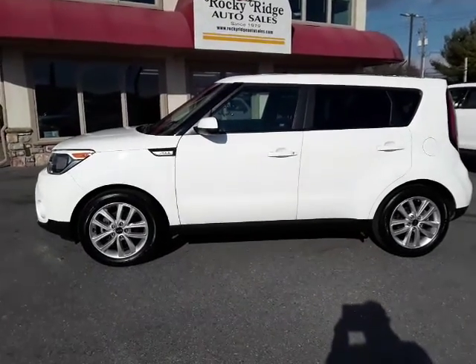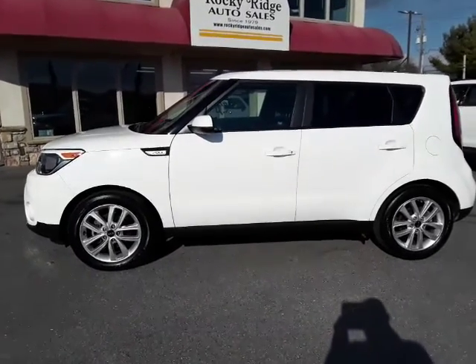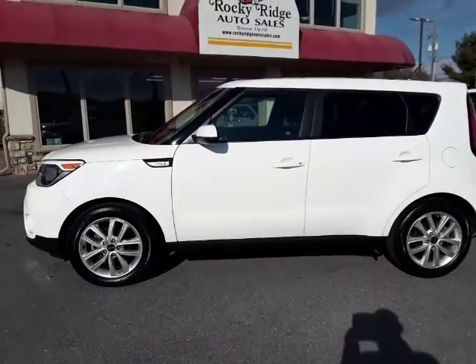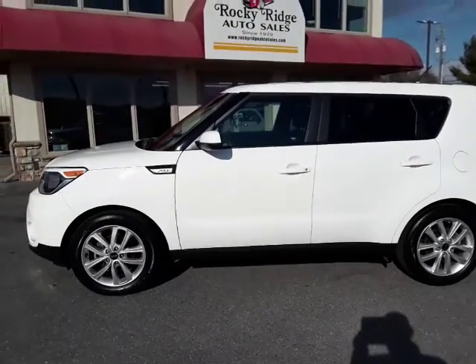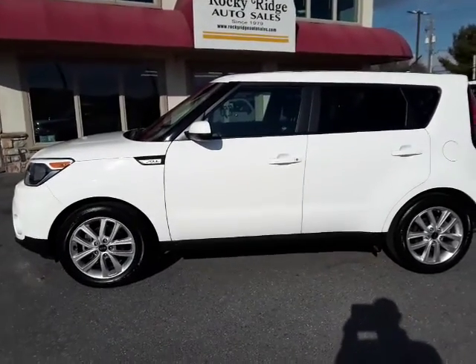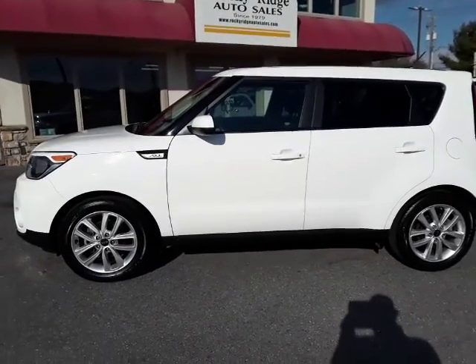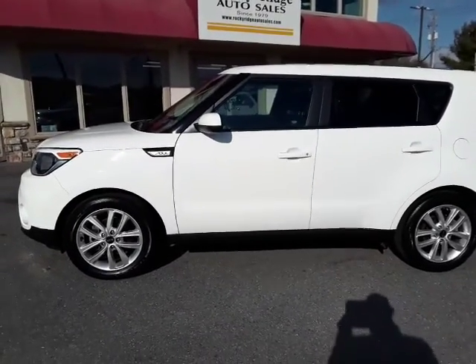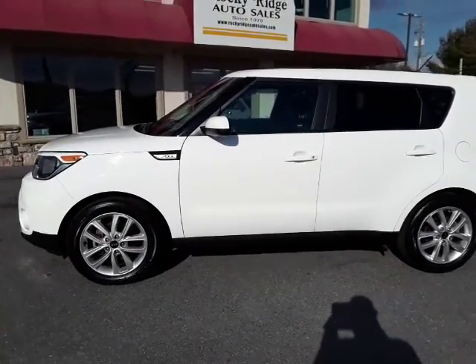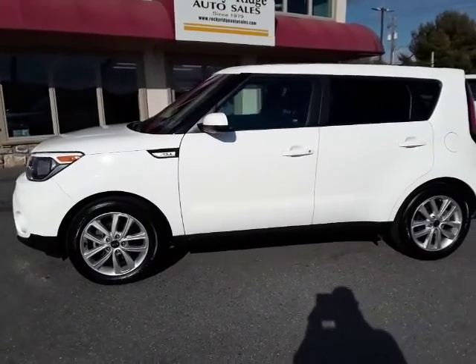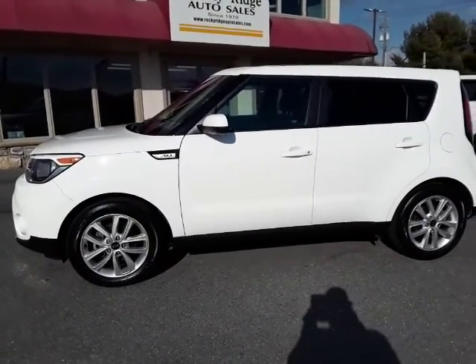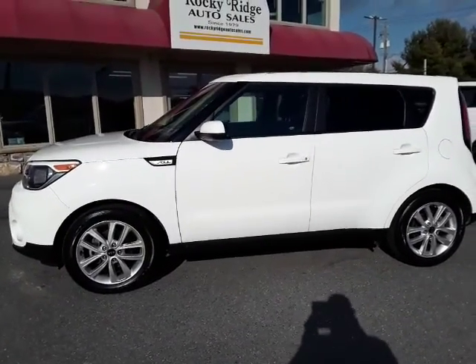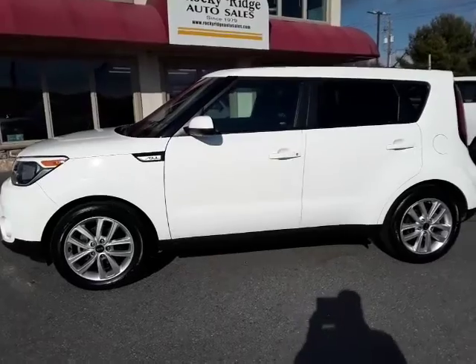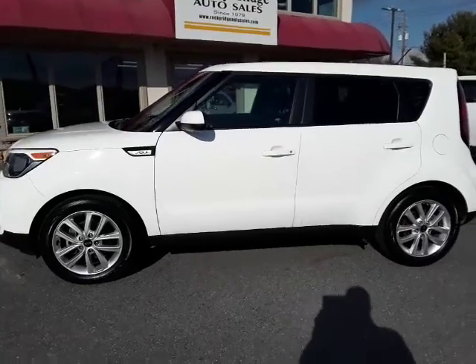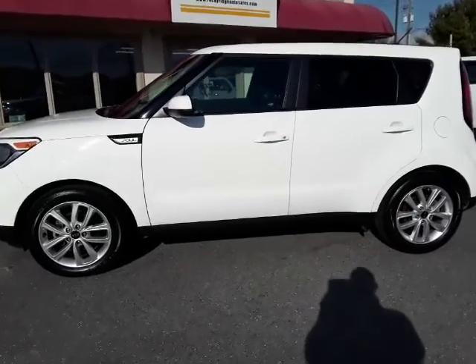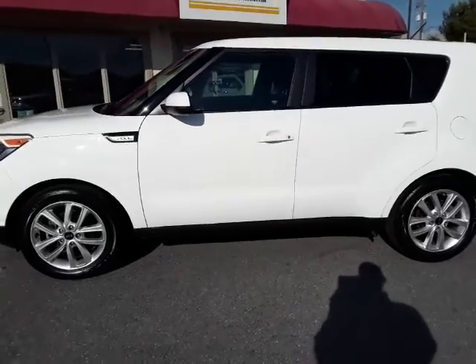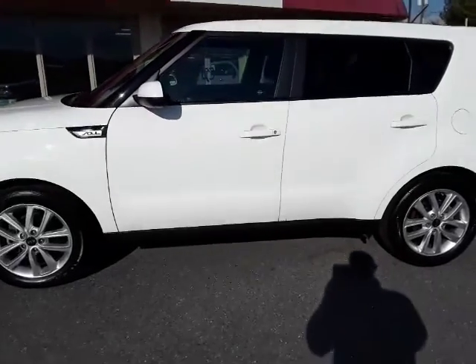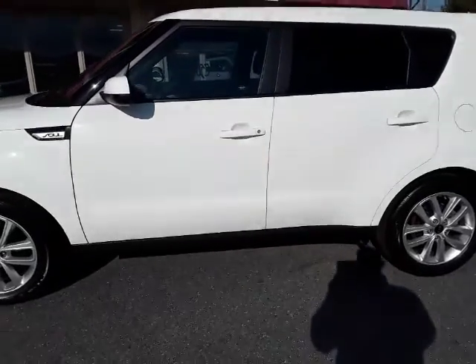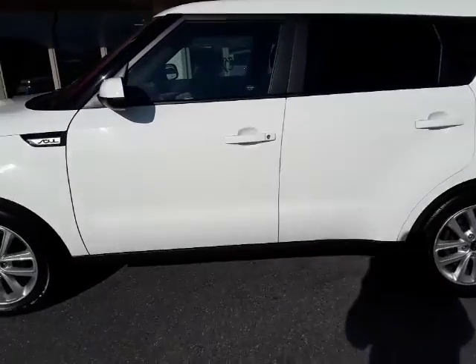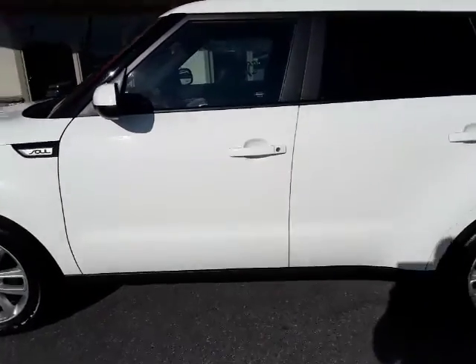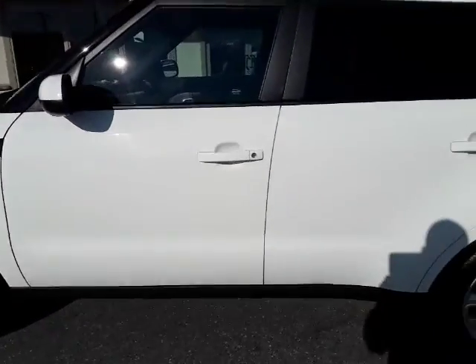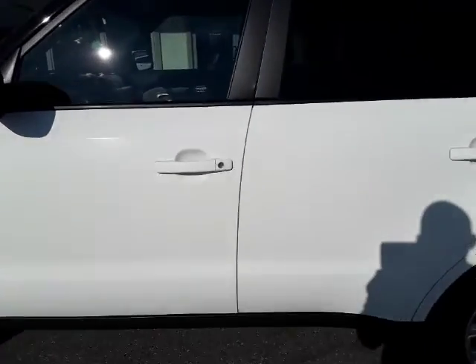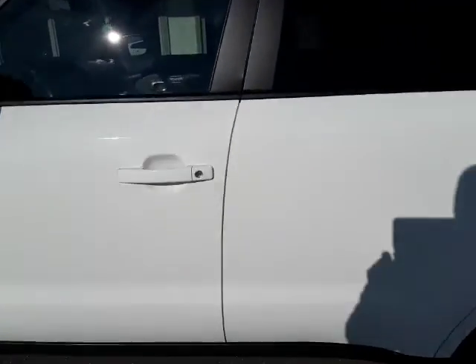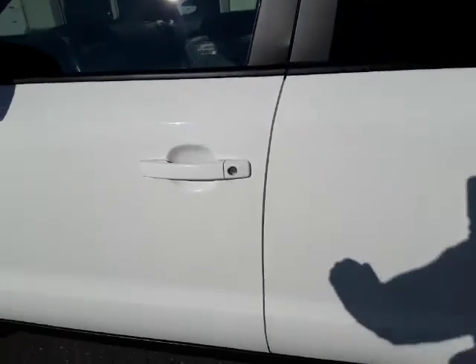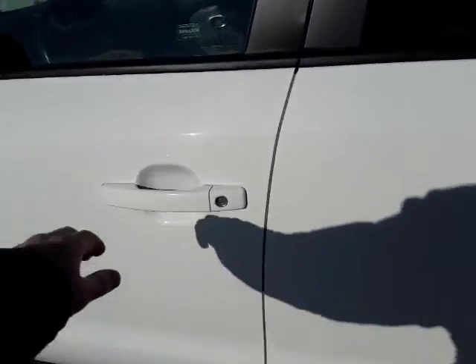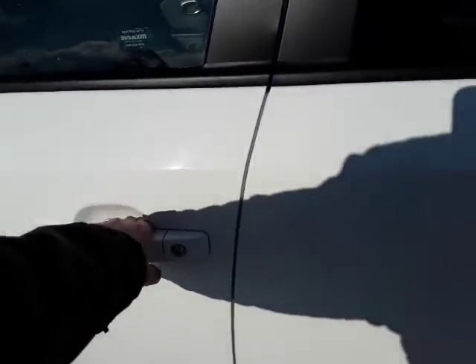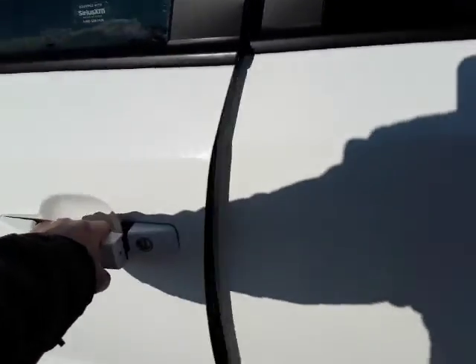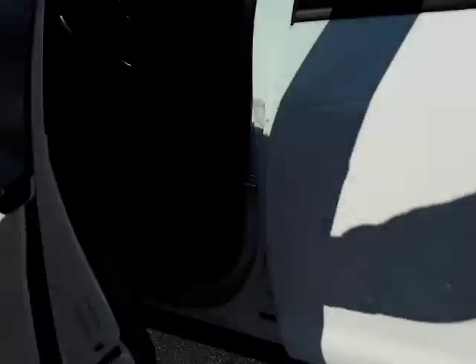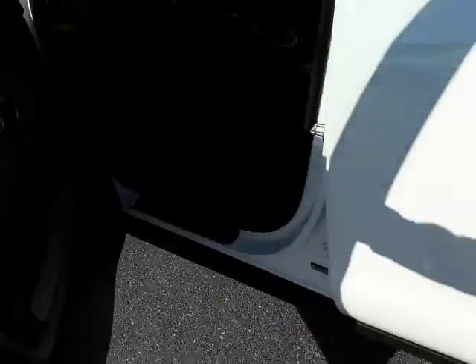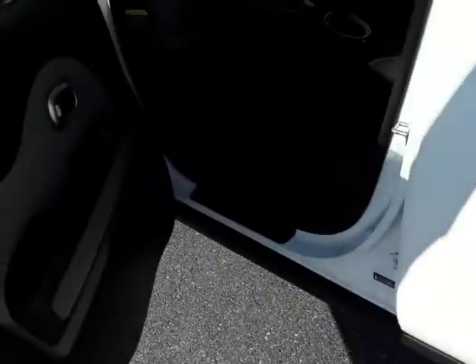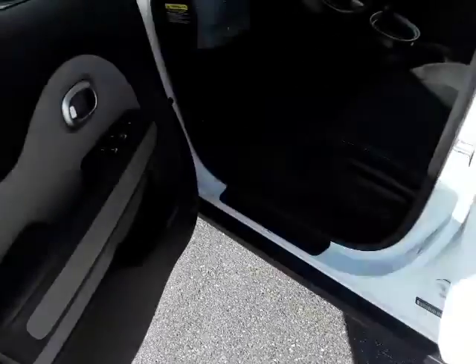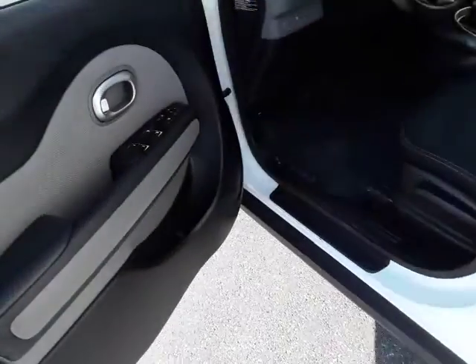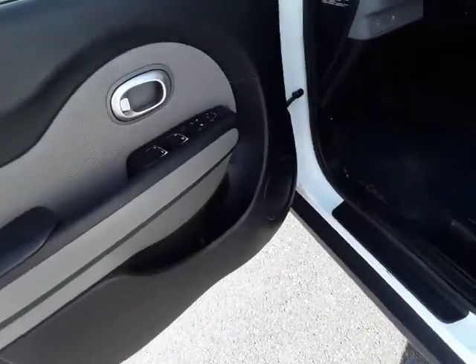Thanks for checking out our '17 Kia Soul. It's the Plus model. It comes with privacy glass in the back, fog lamps, and alloy rims.